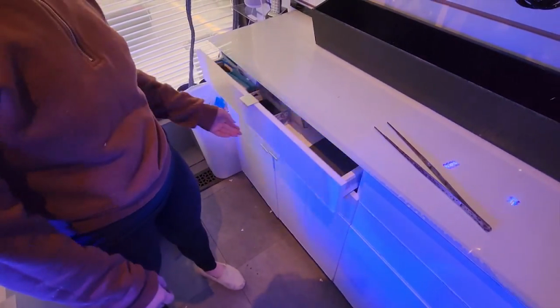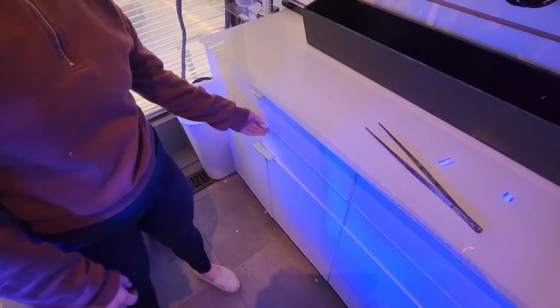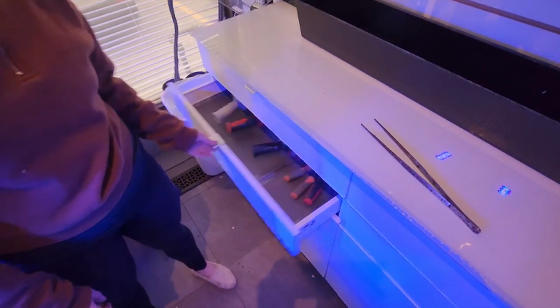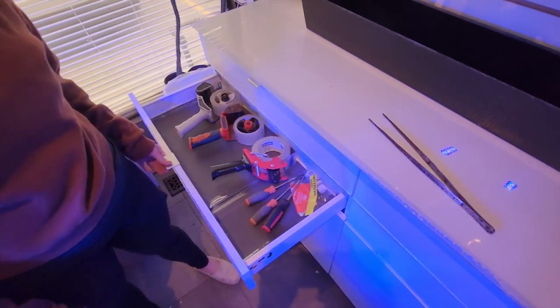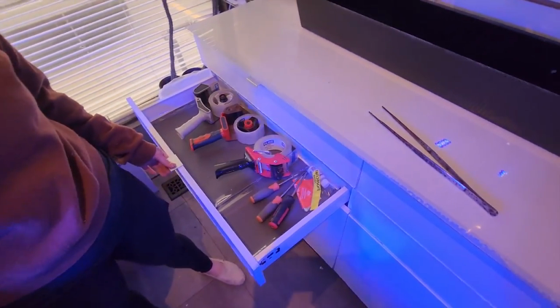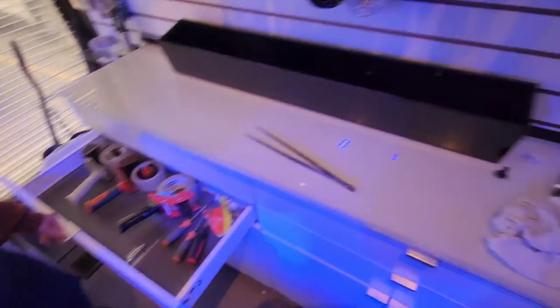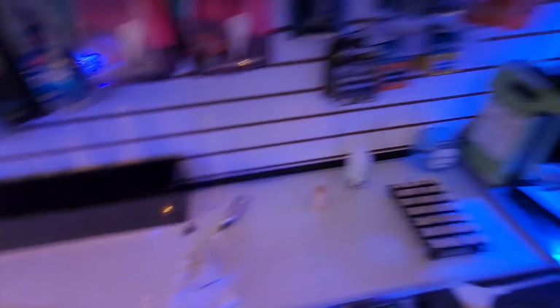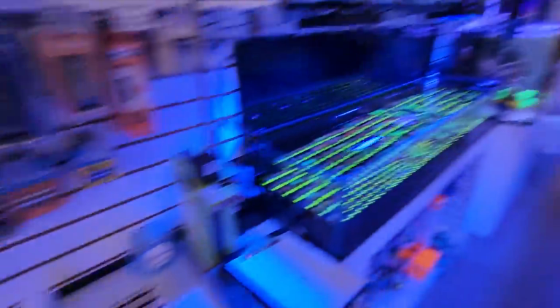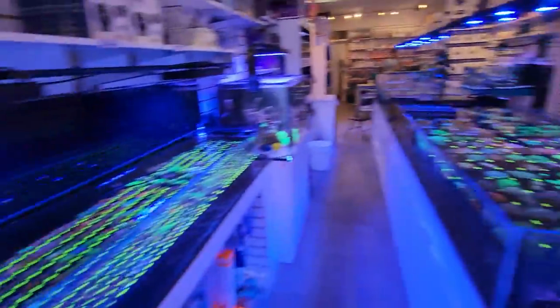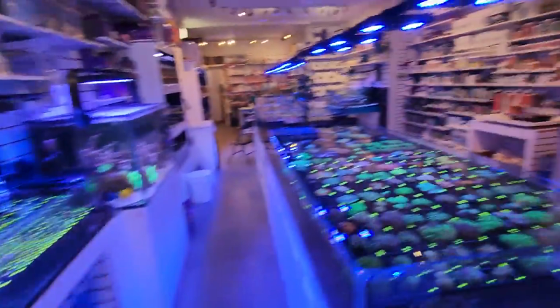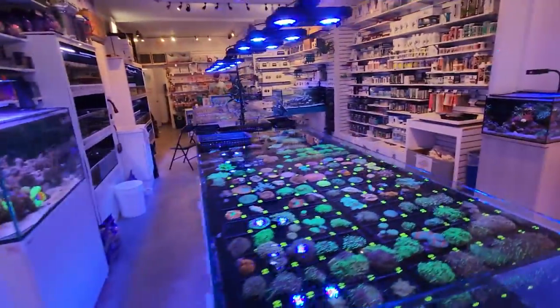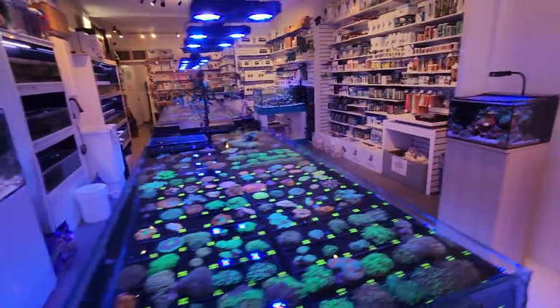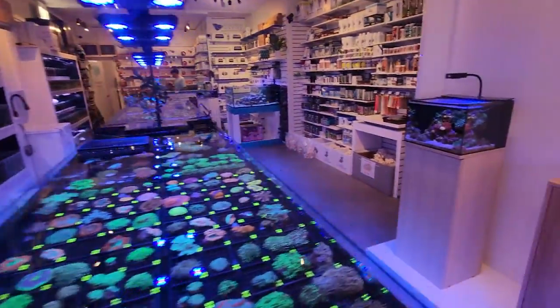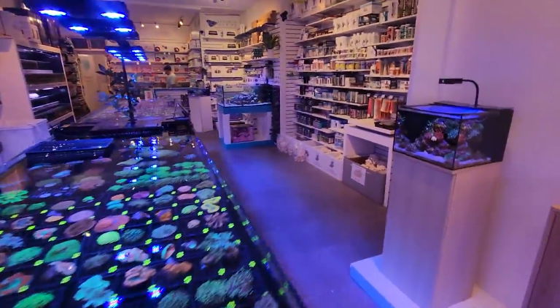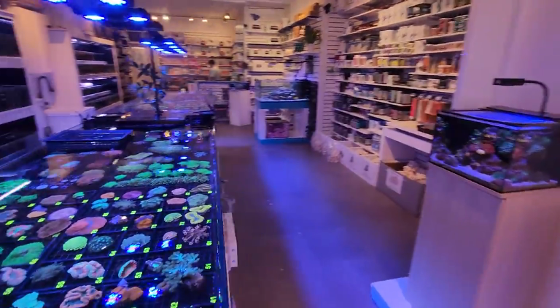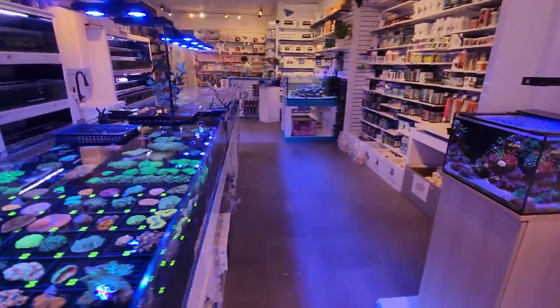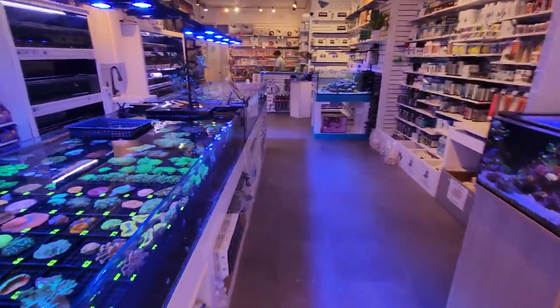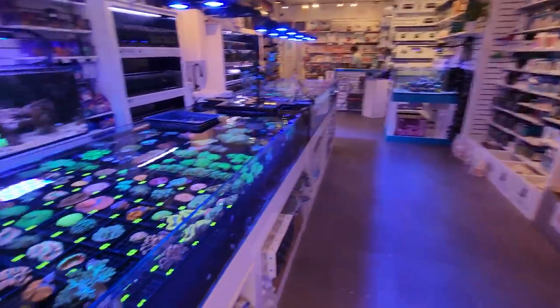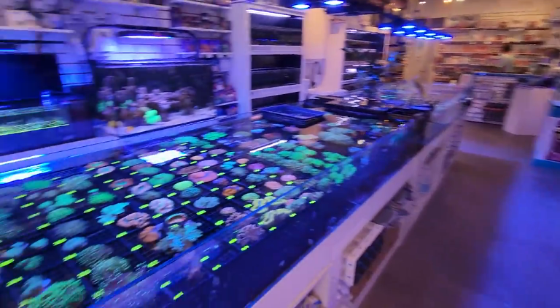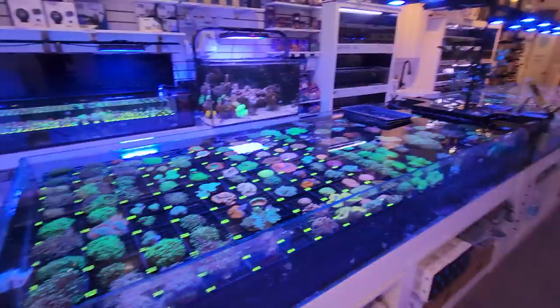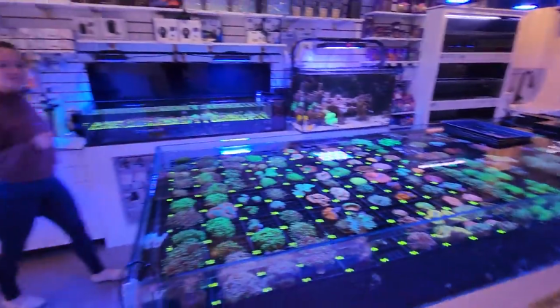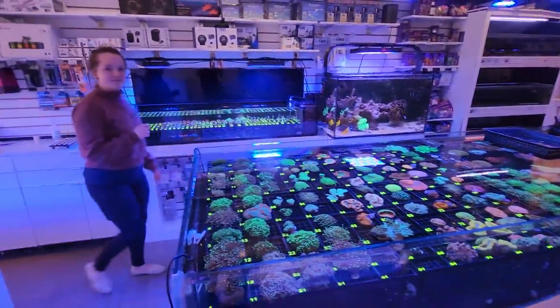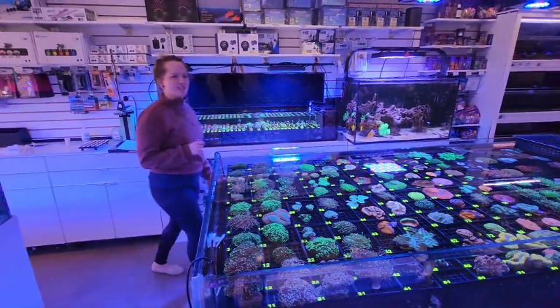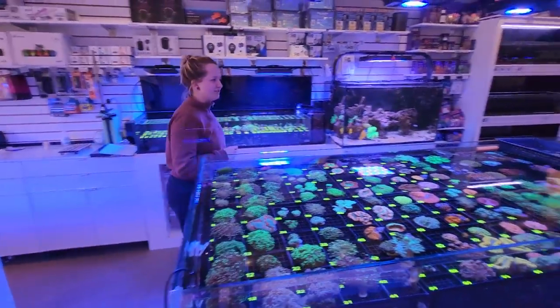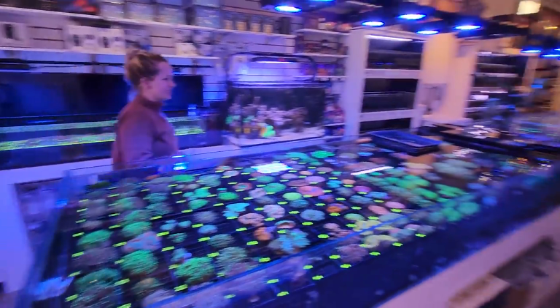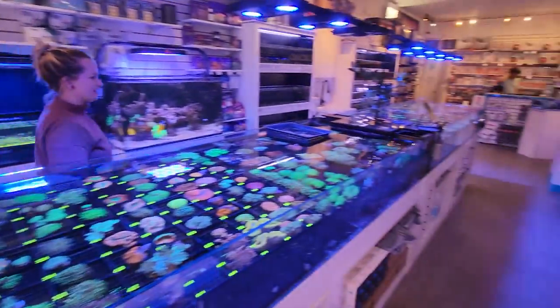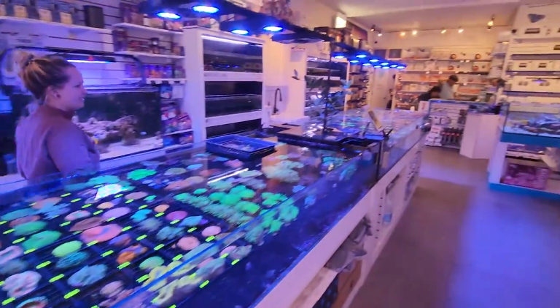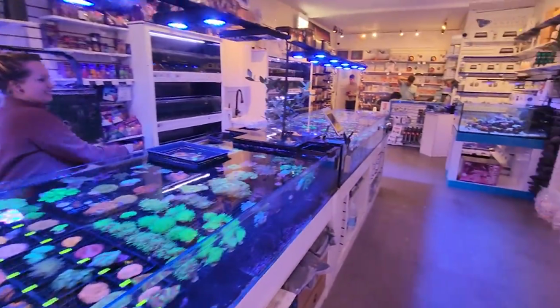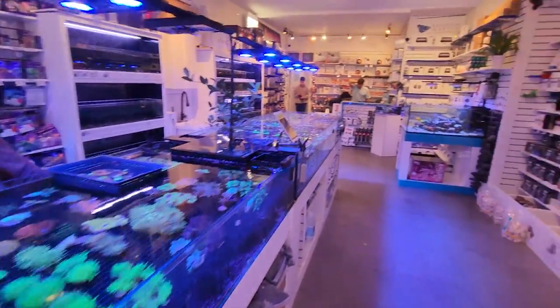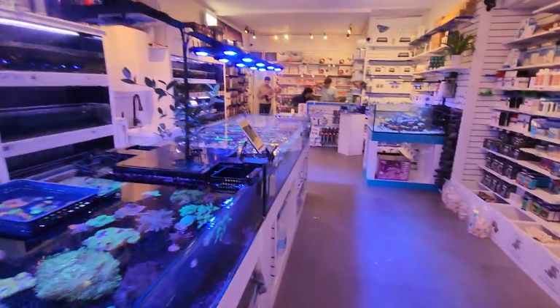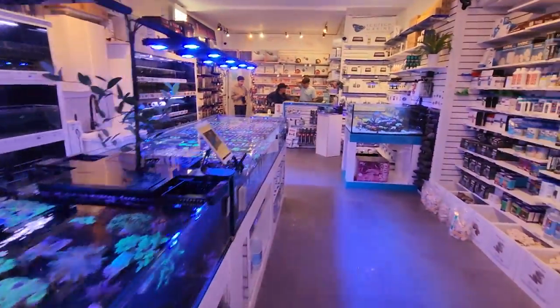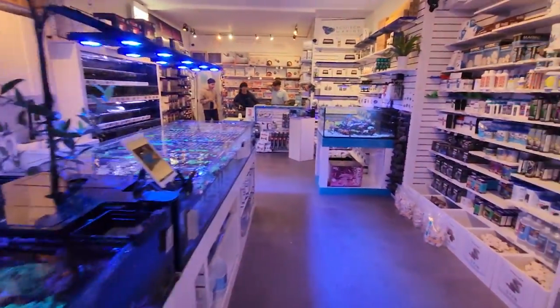So I'm building a new Frag Station — Frag Station in the basement. And I want to show you guys what we're doing because I think you guys would like to see it.